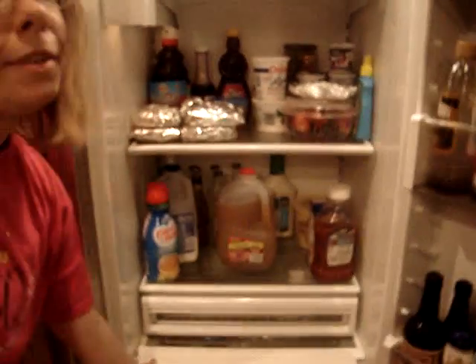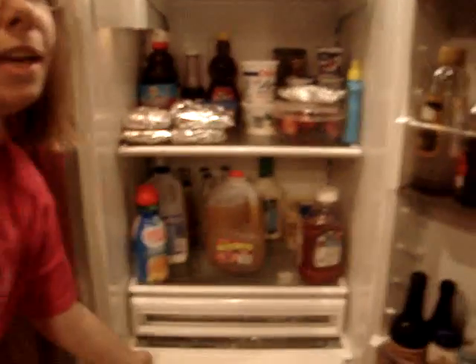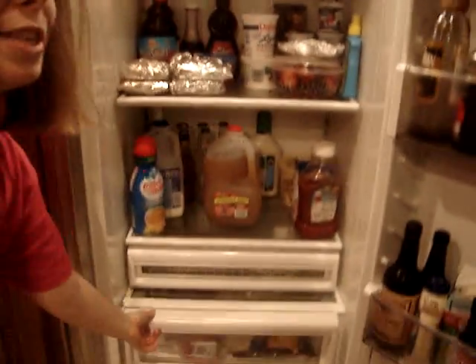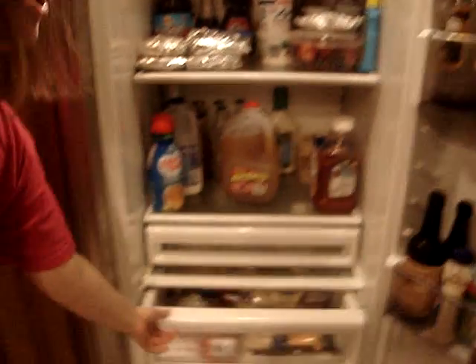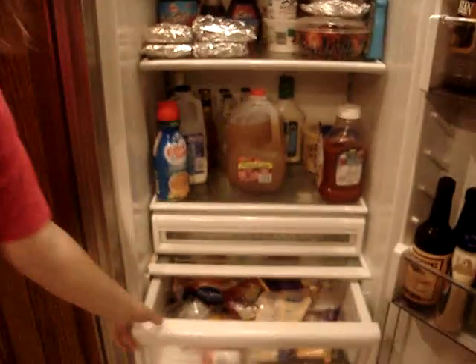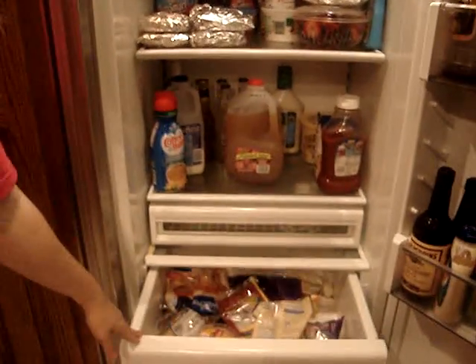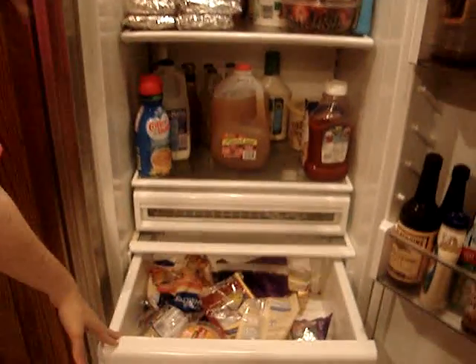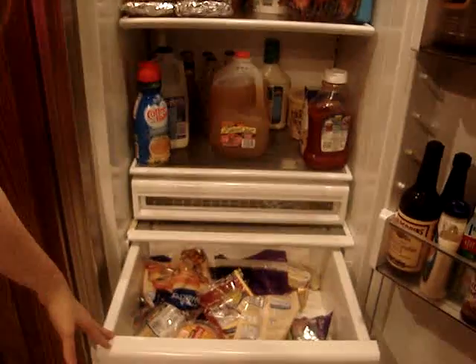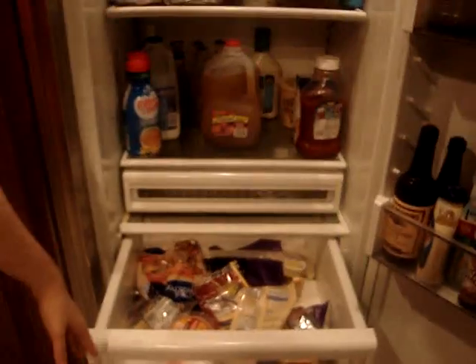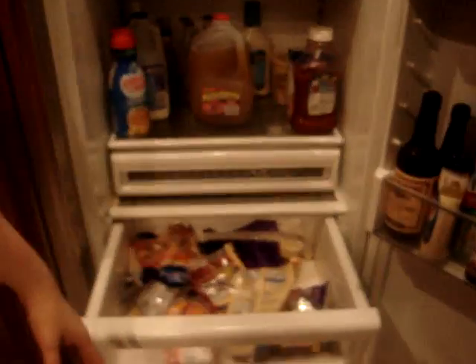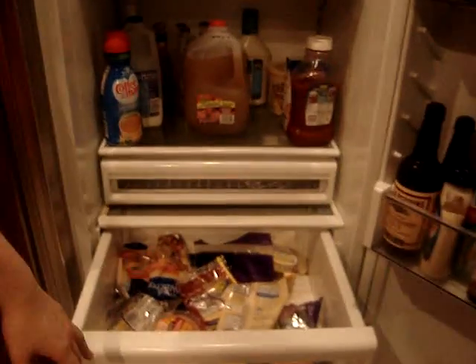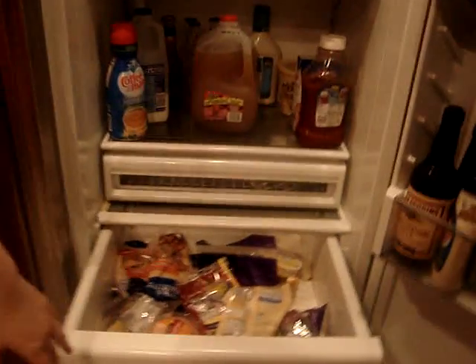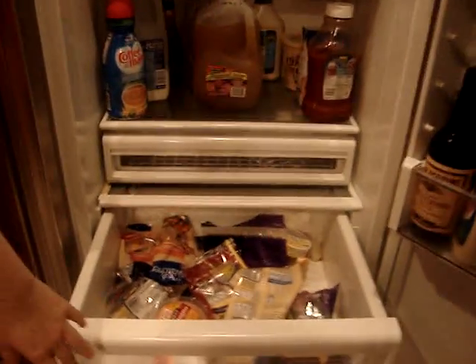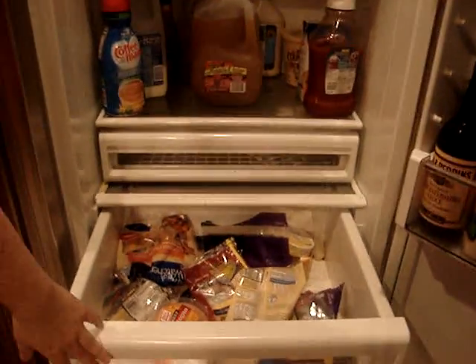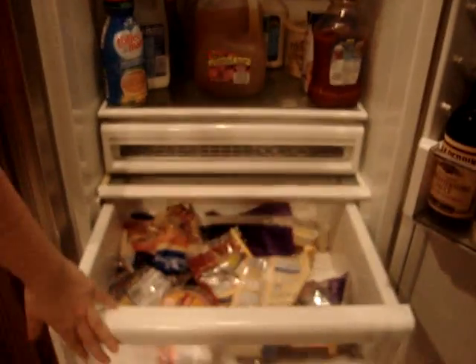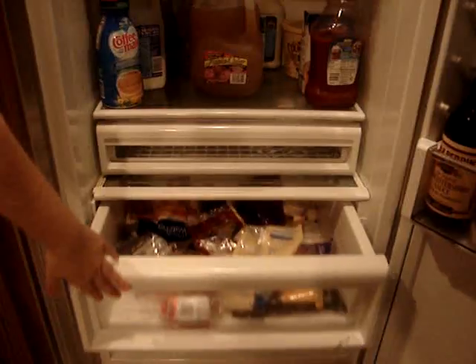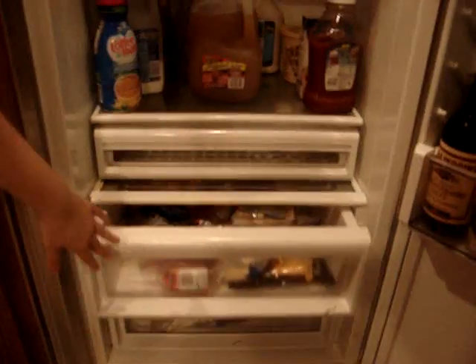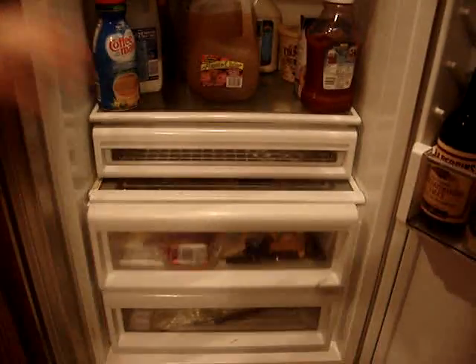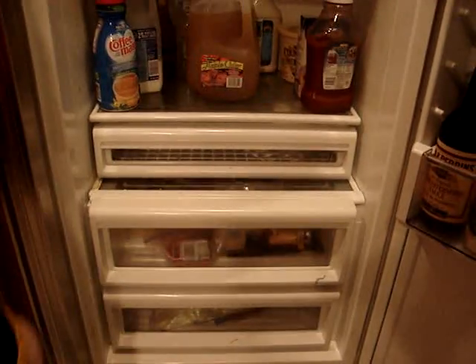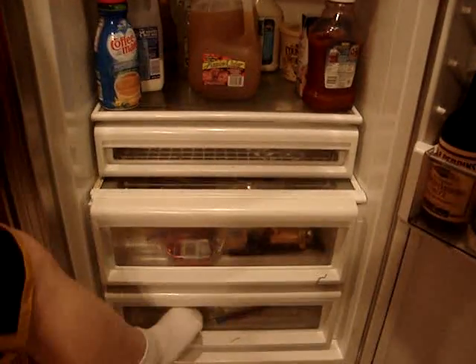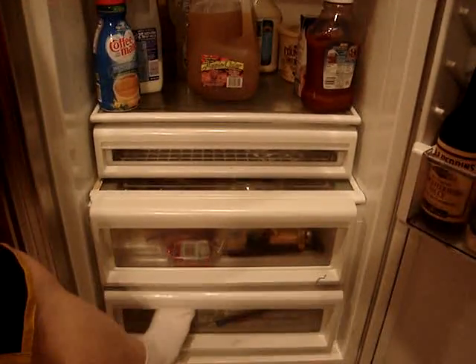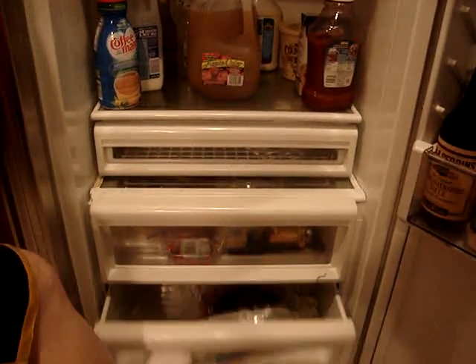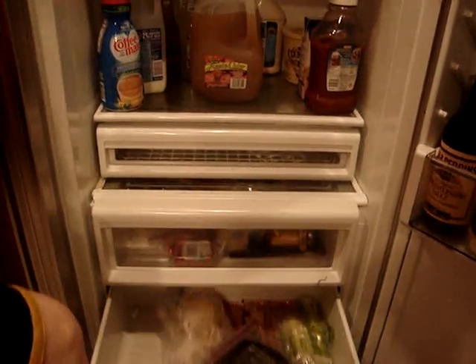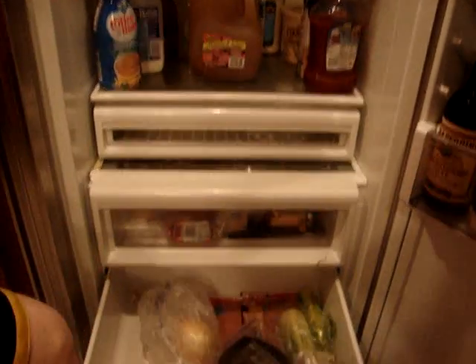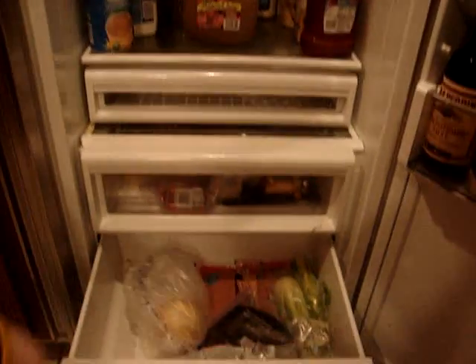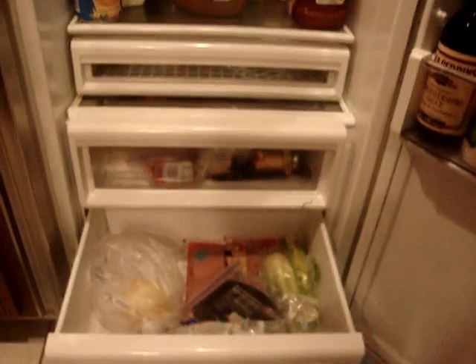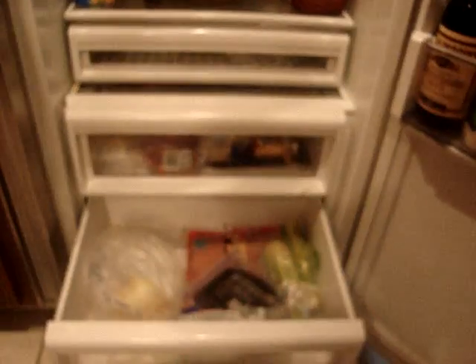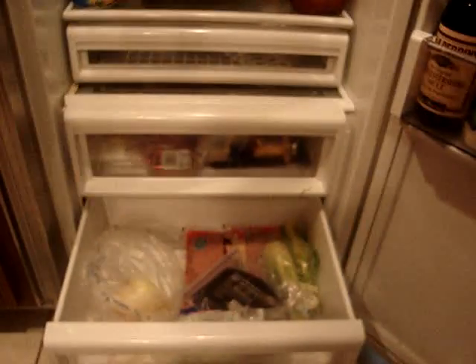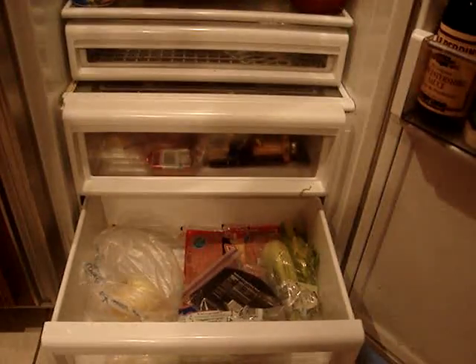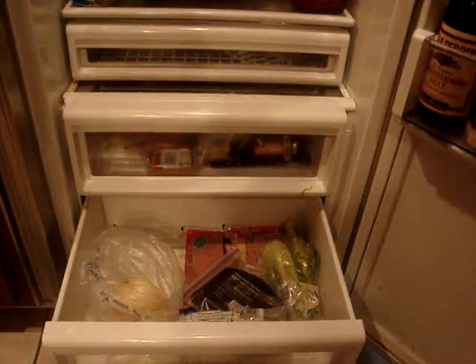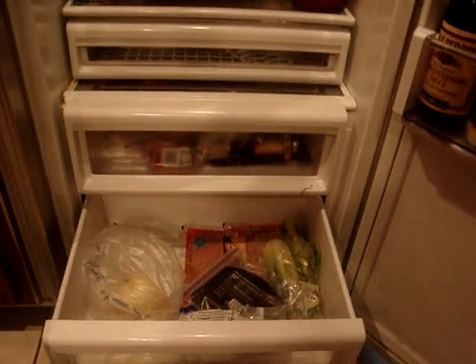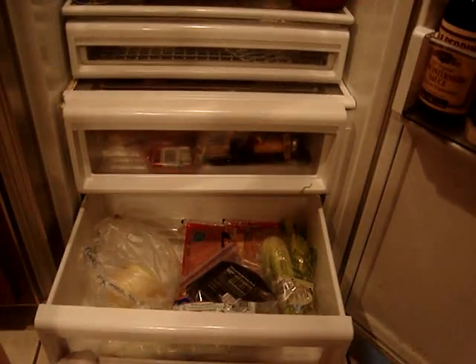And you've got some cheese. This will be the cheese drawer. Some fresh ingredients.